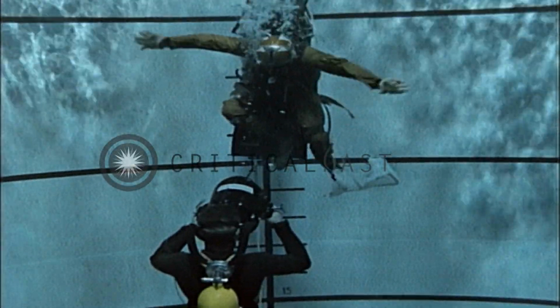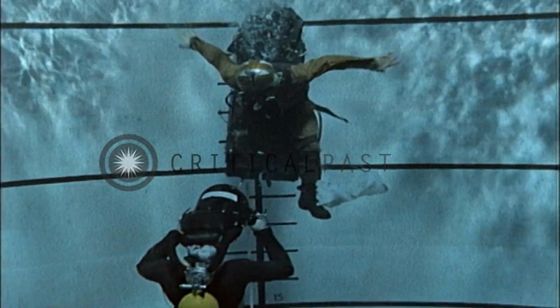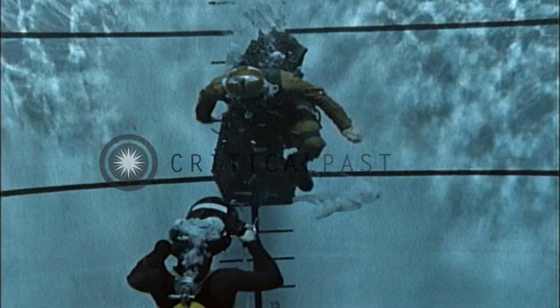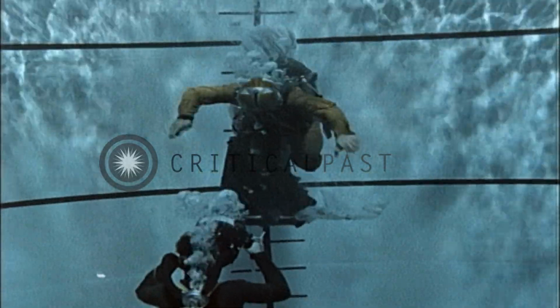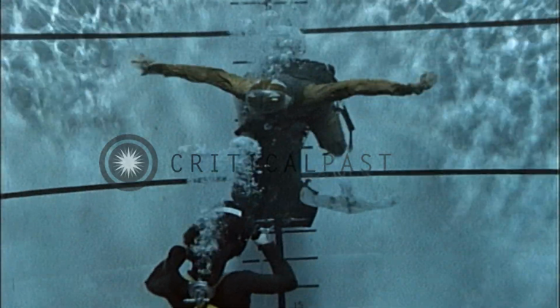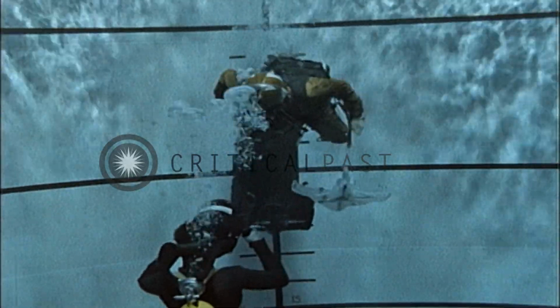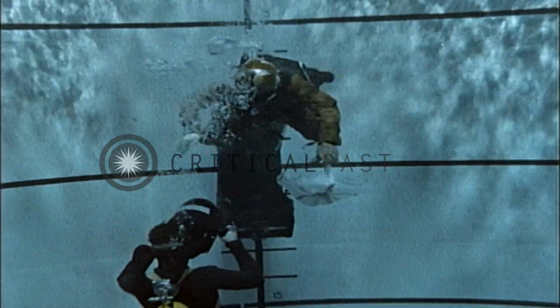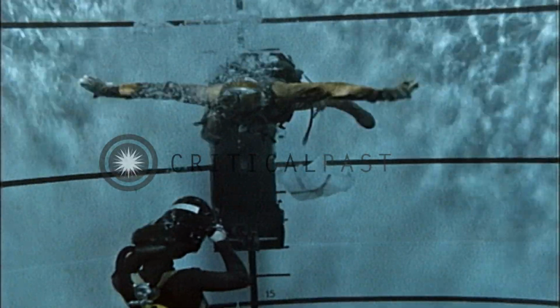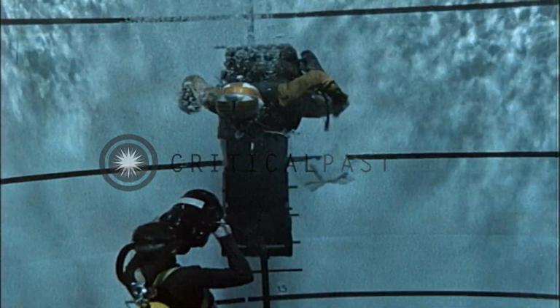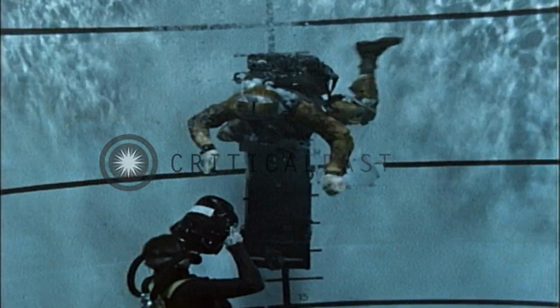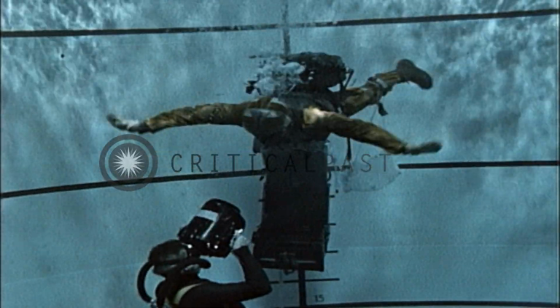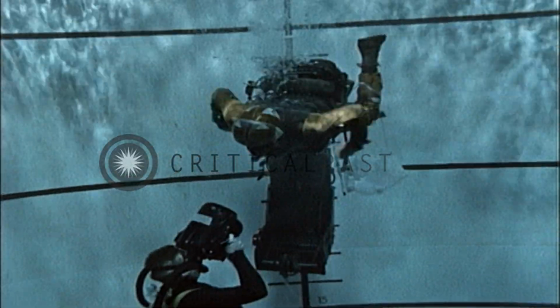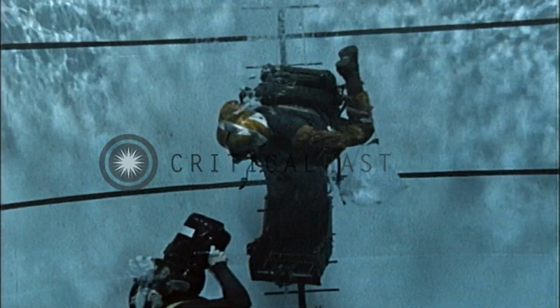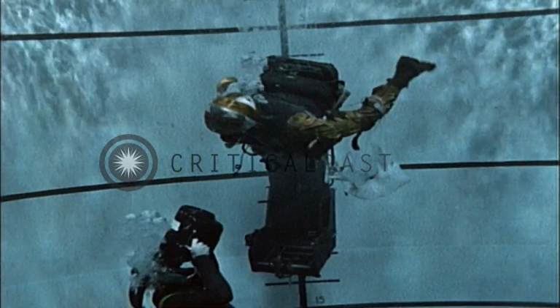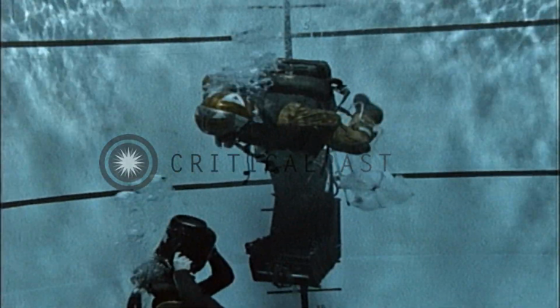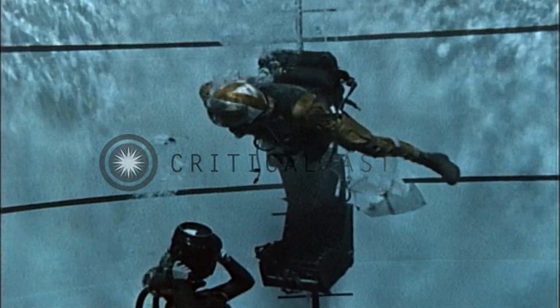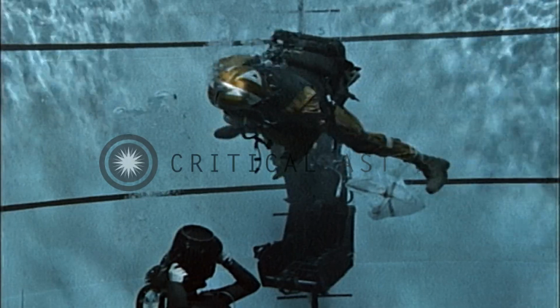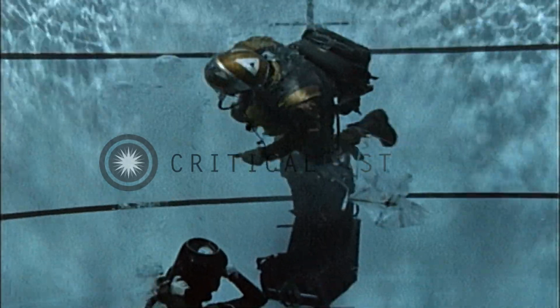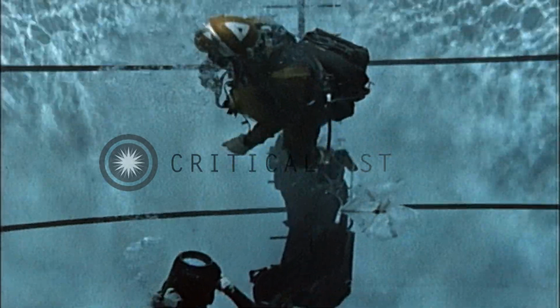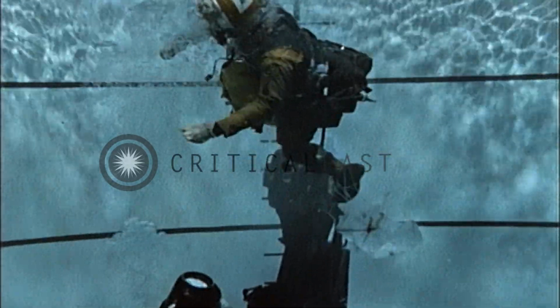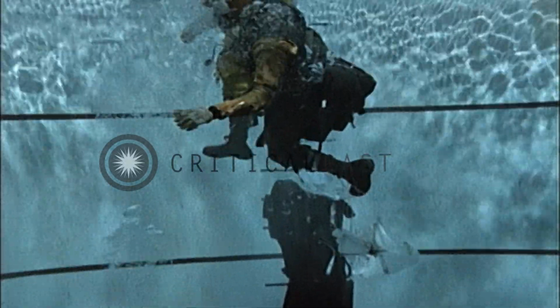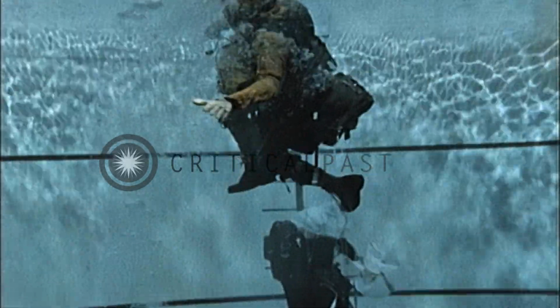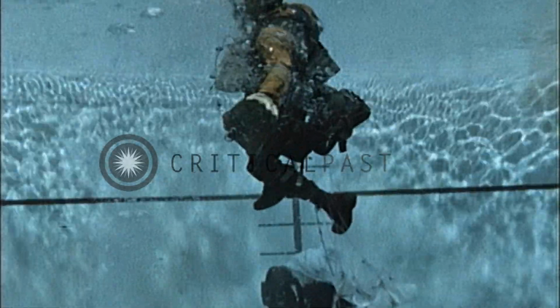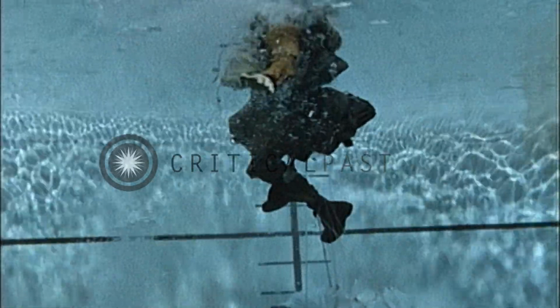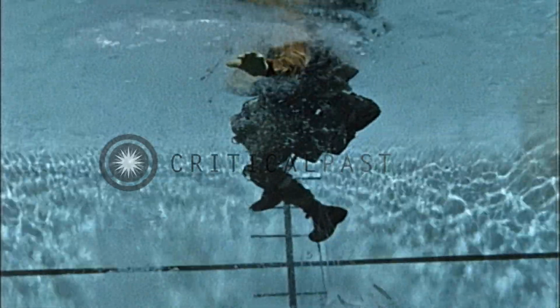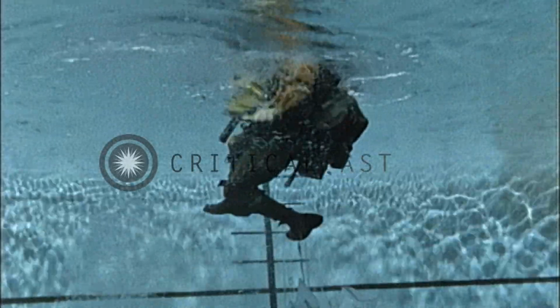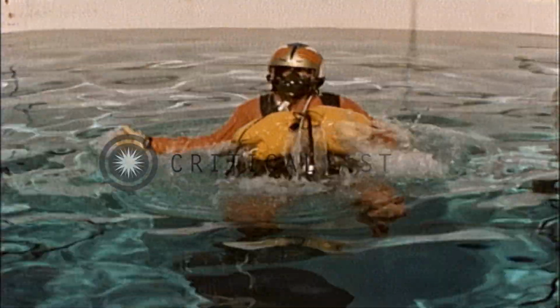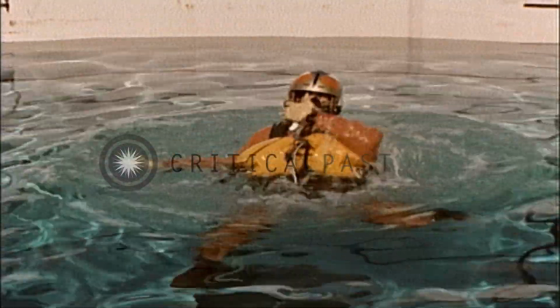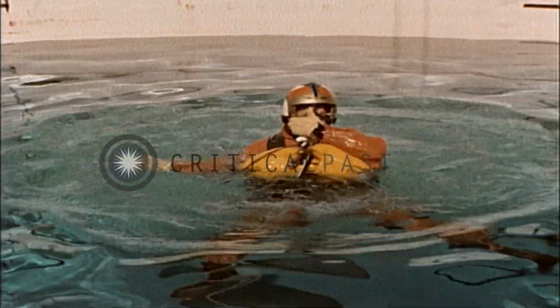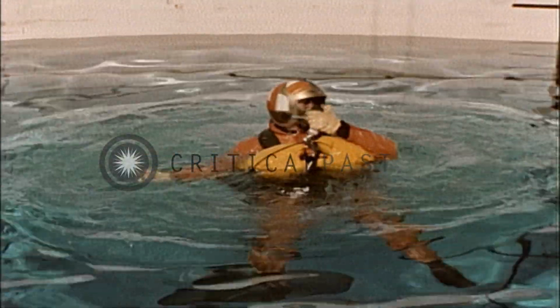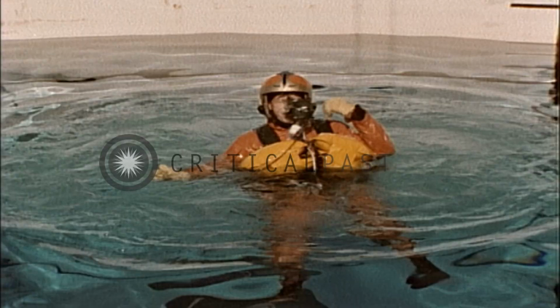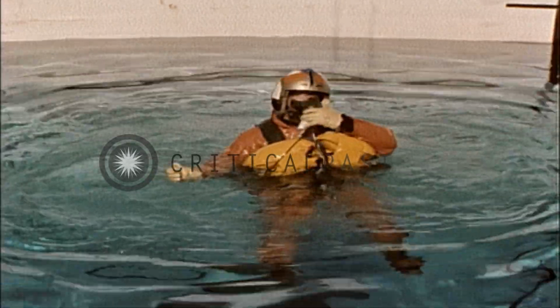Release your riser fittings and swim clear of the chute. Do not inflate flotation equipment until clear of the seat. Remember, surface slowly, exhaling as you go. Remove your oxygen mask.